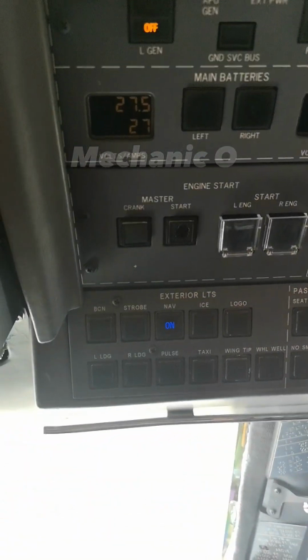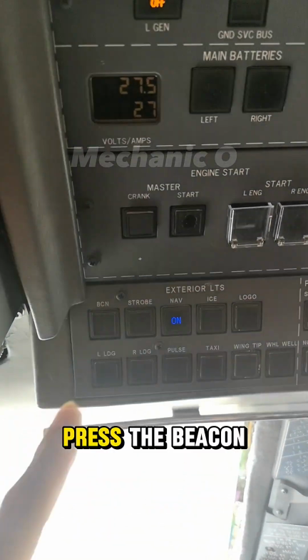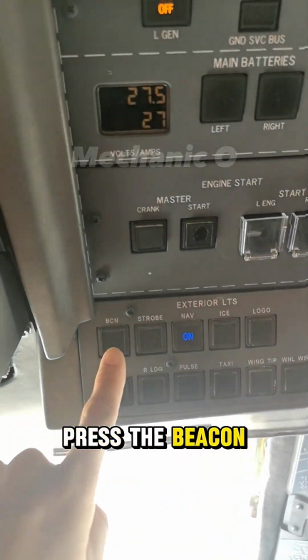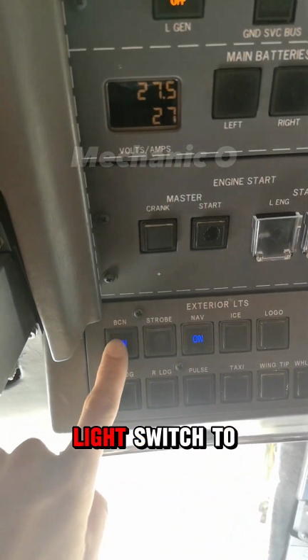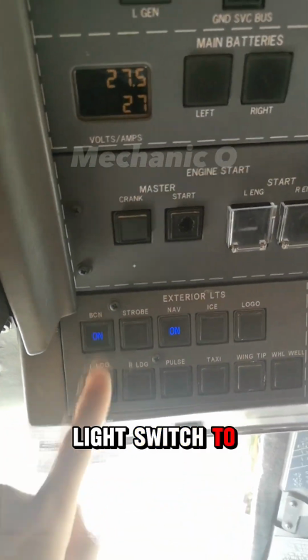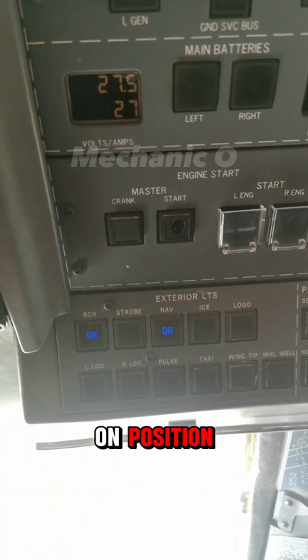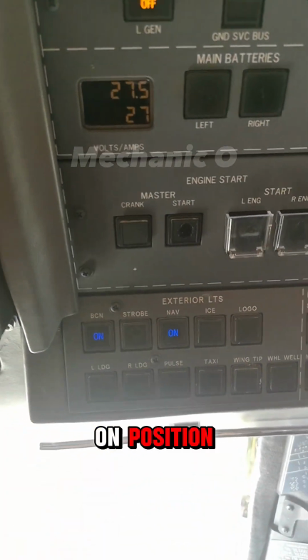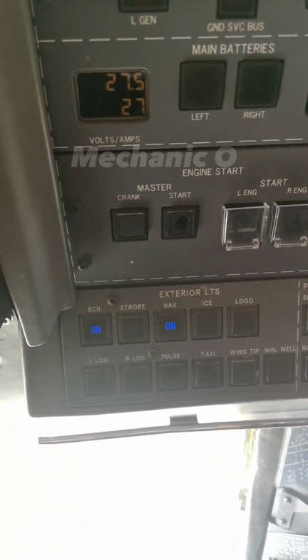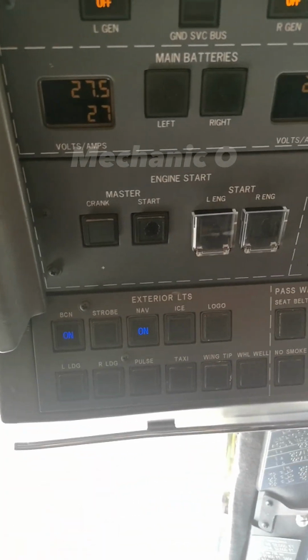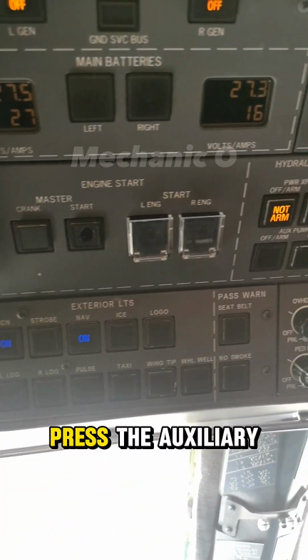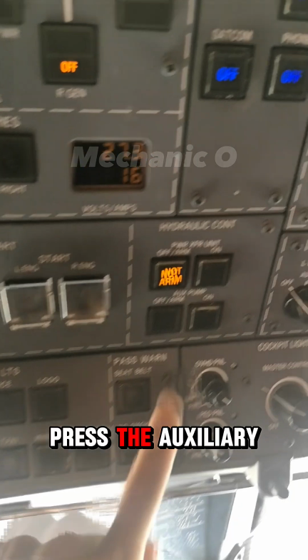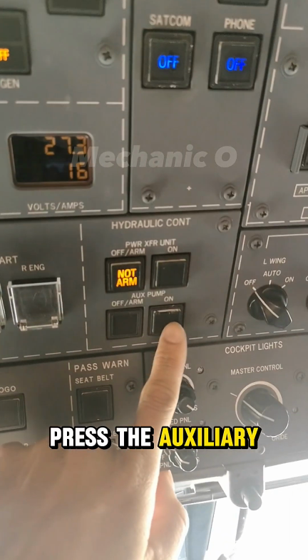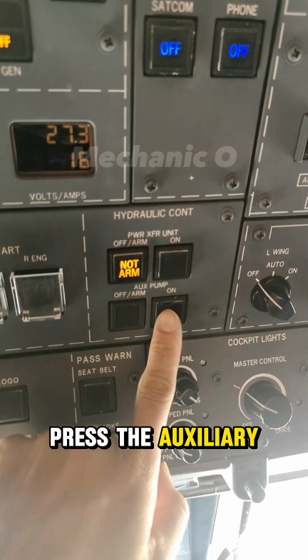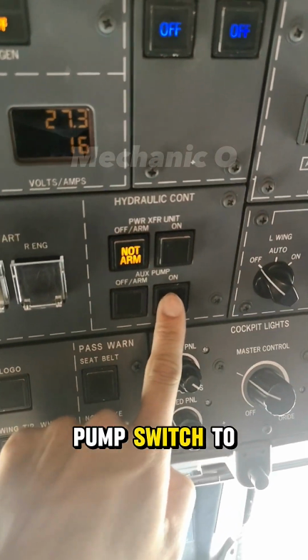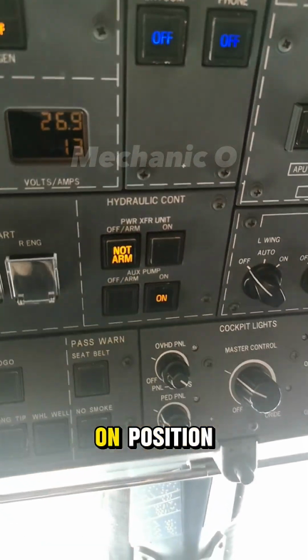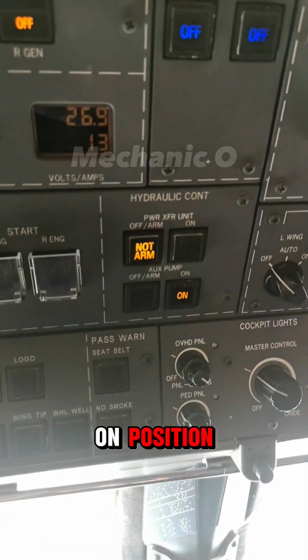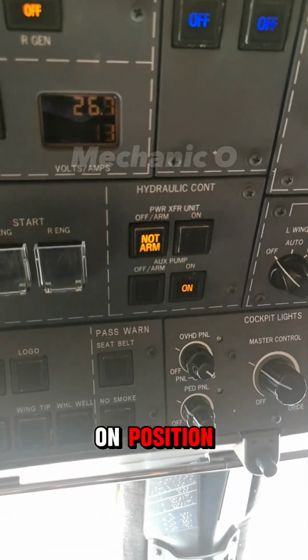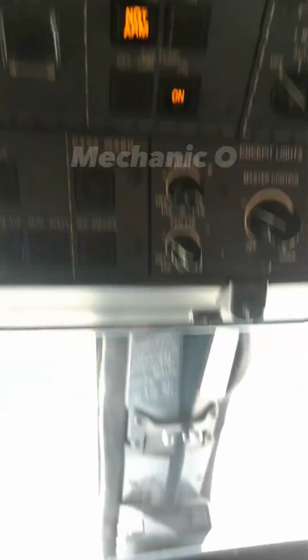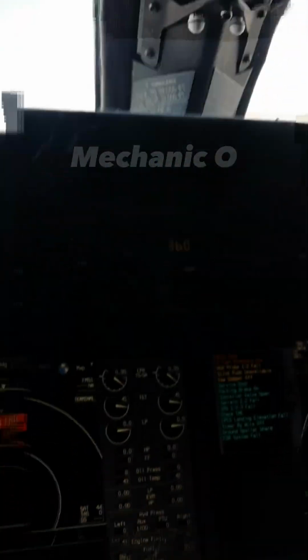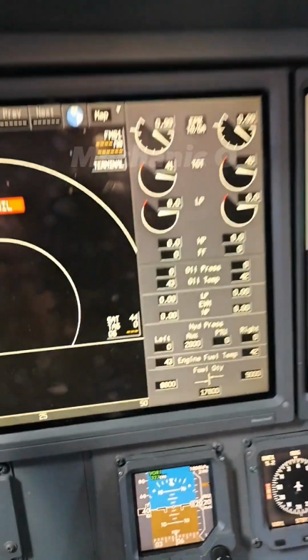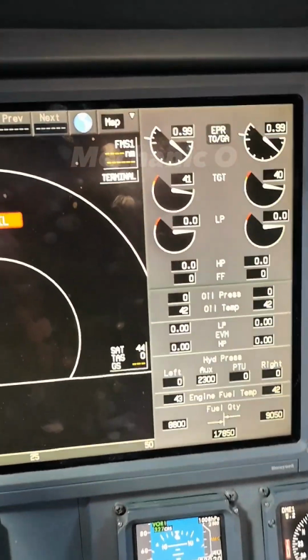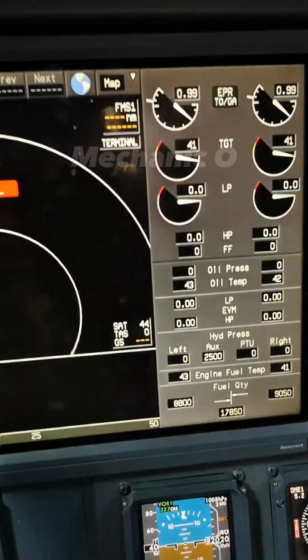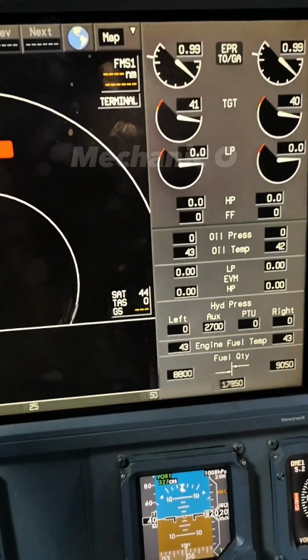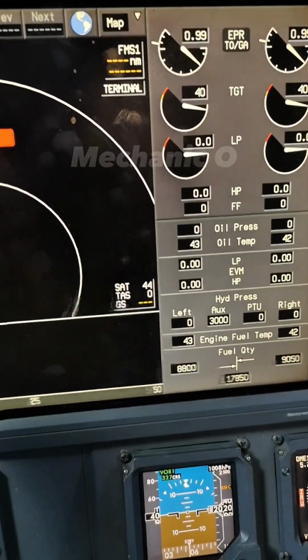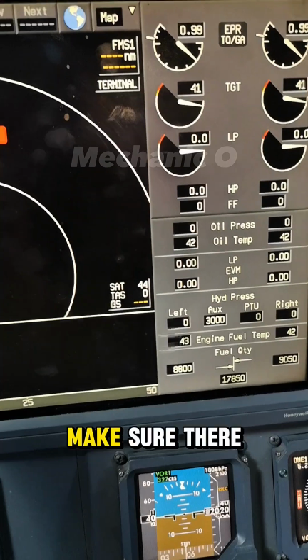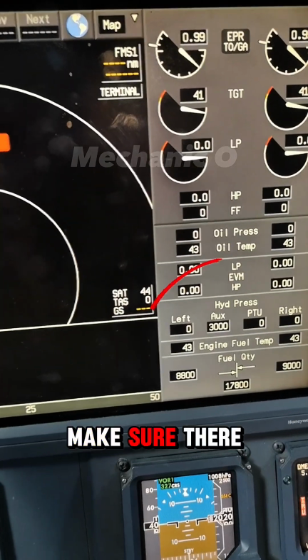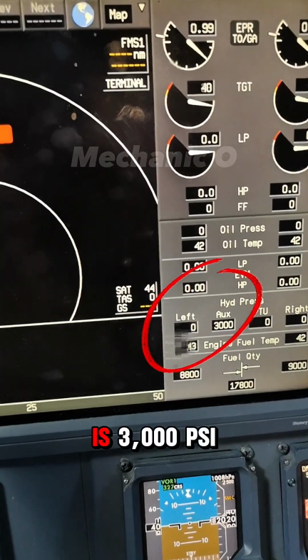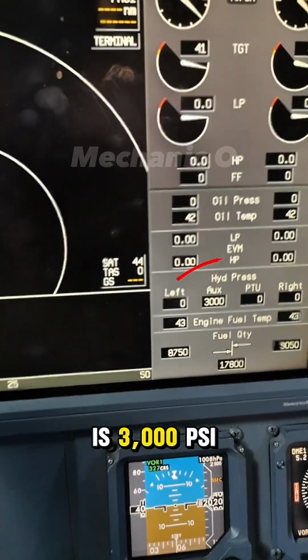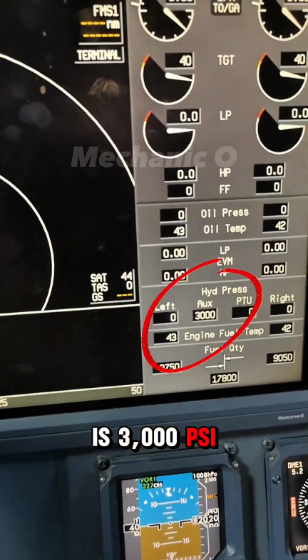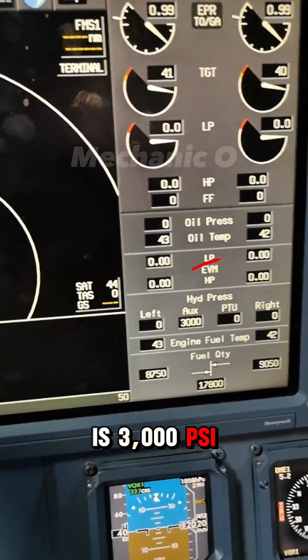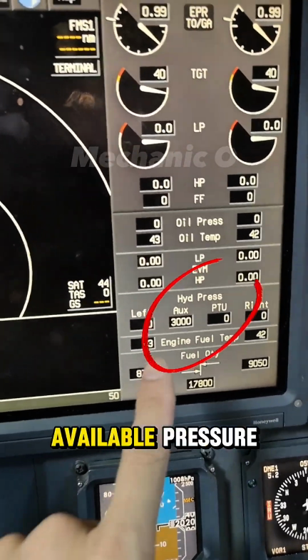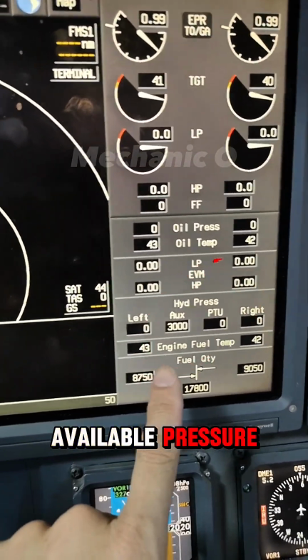Press the beacon light switch to the on position. Press the auxiliary pump switch to the on position. Make sure there is 3000 psi available pressure.